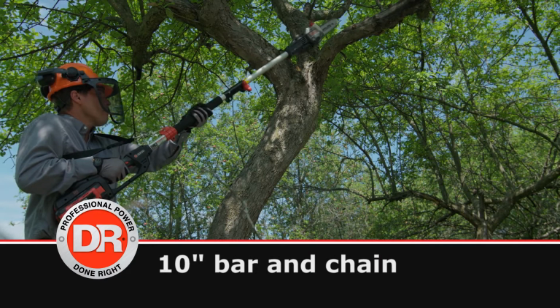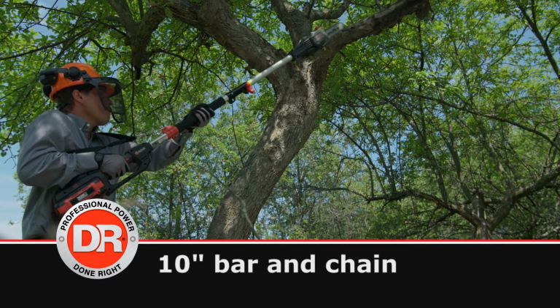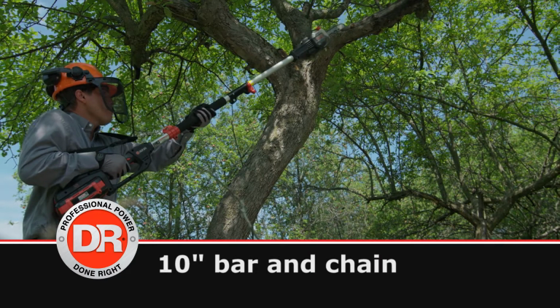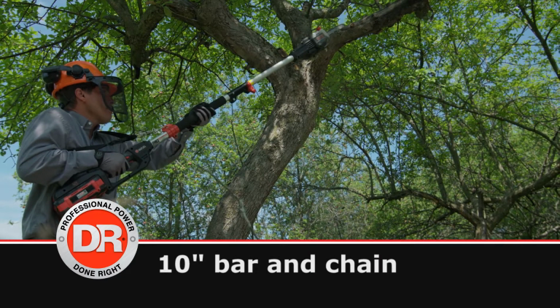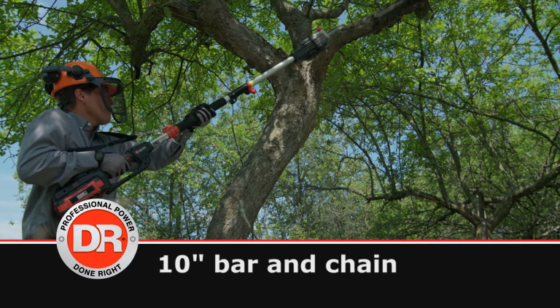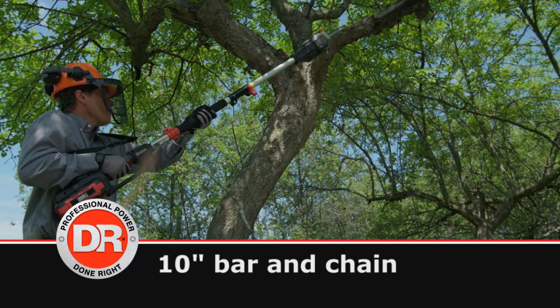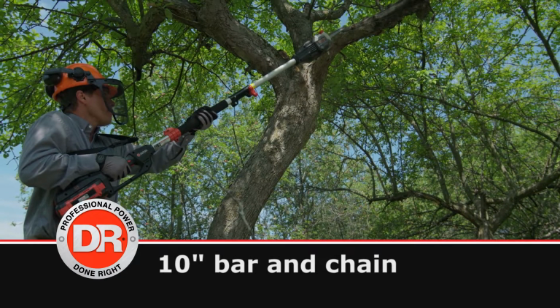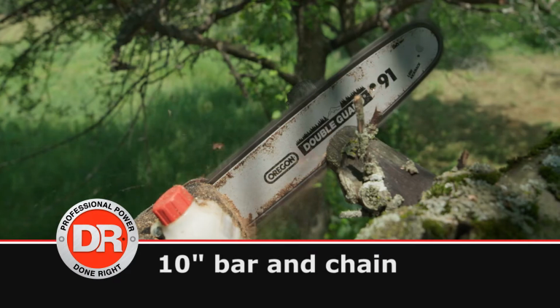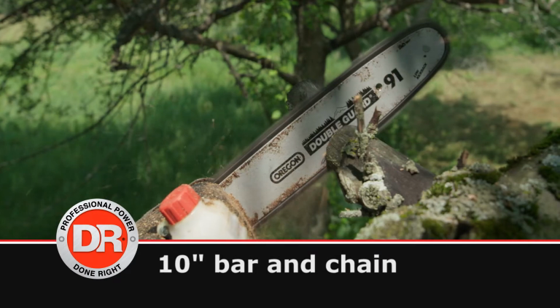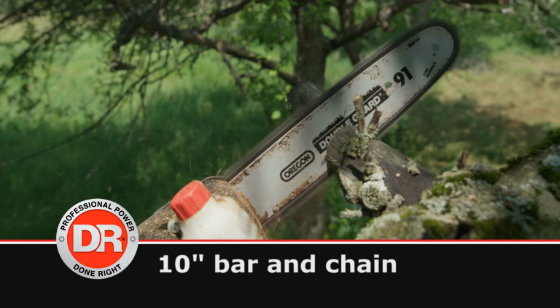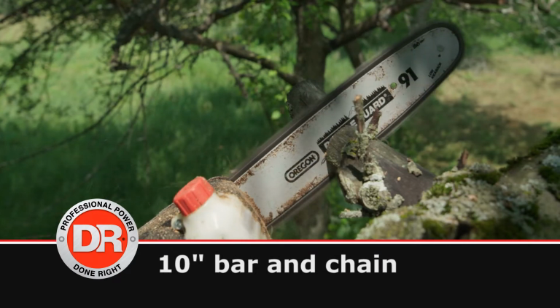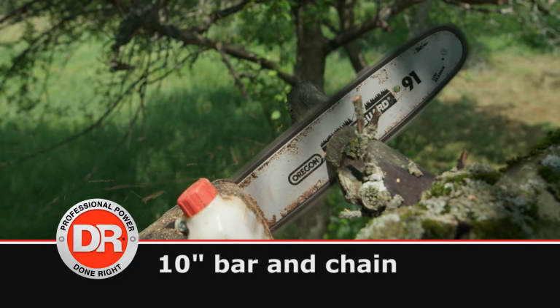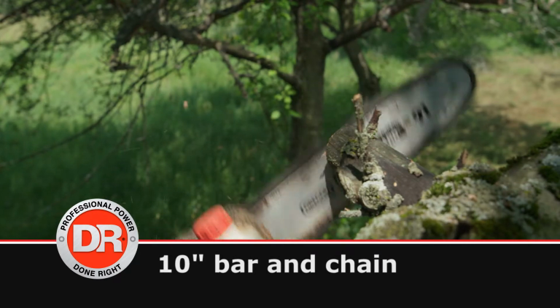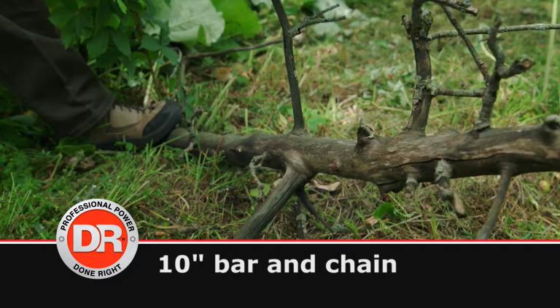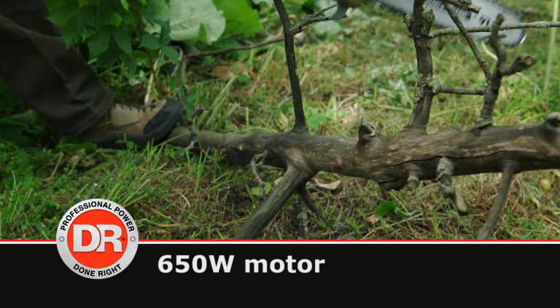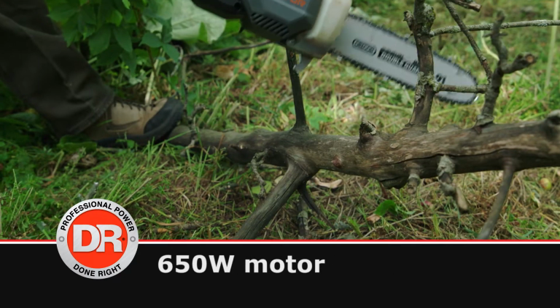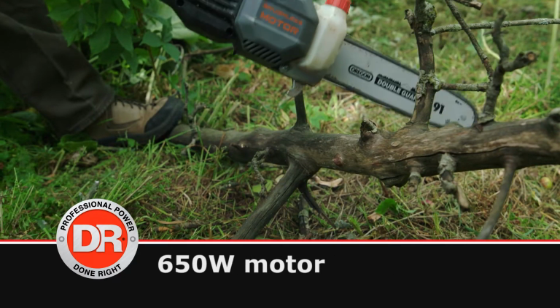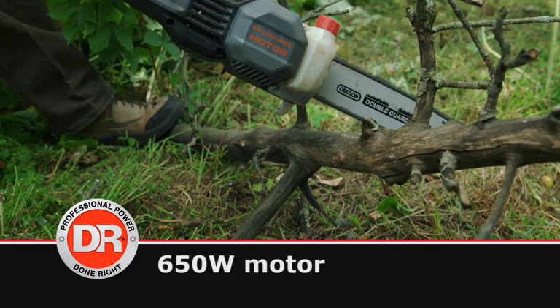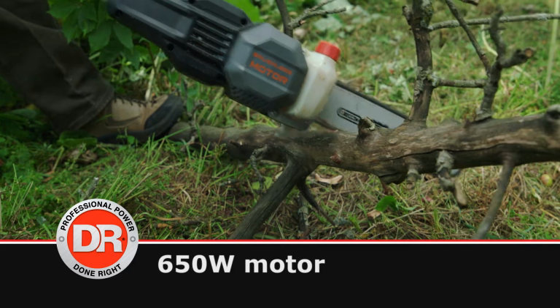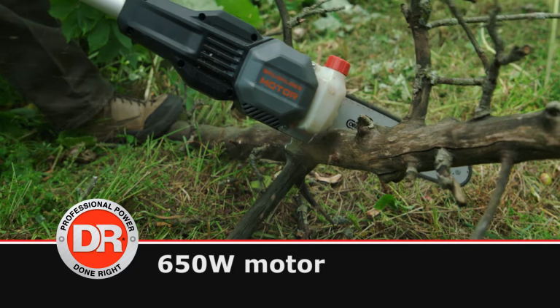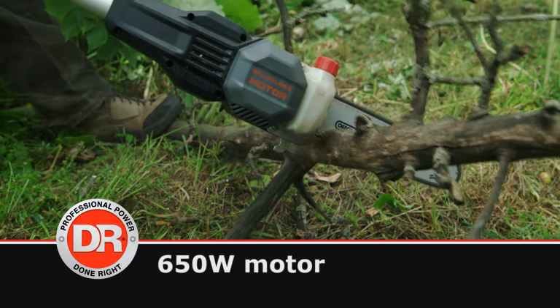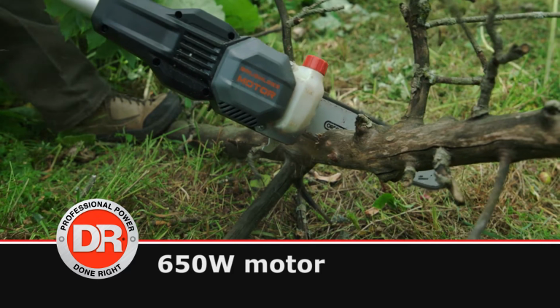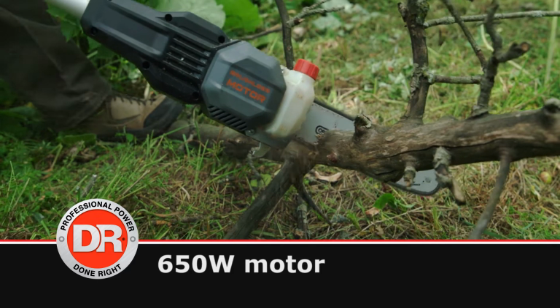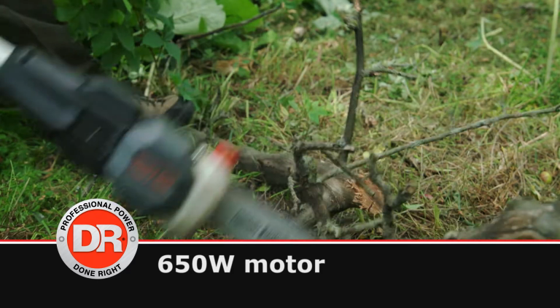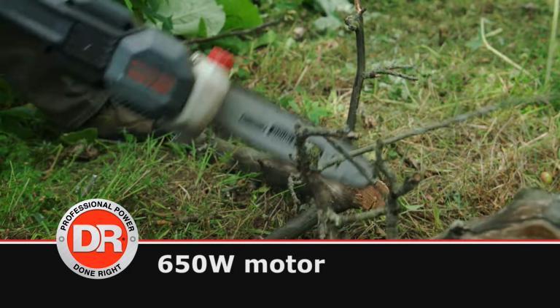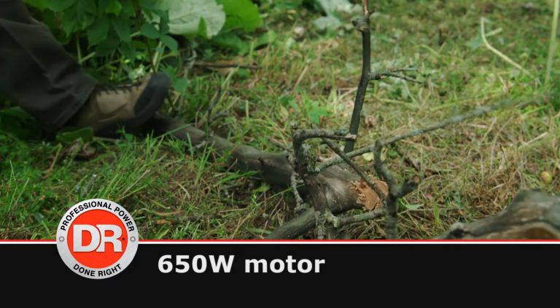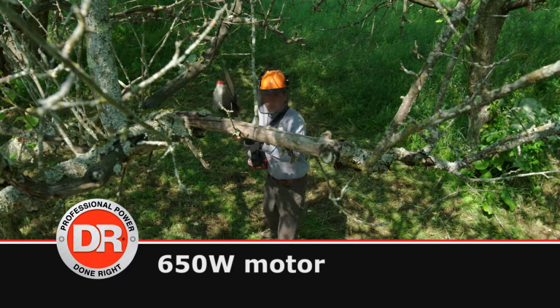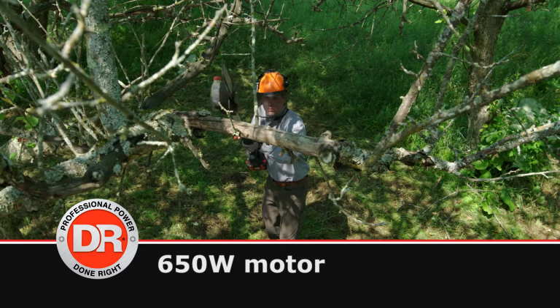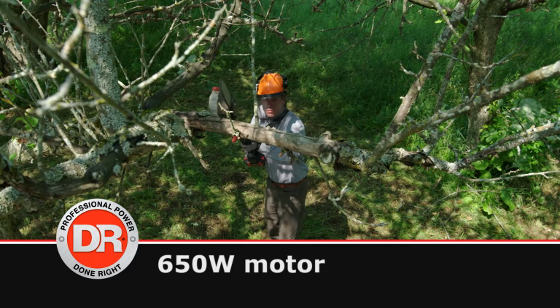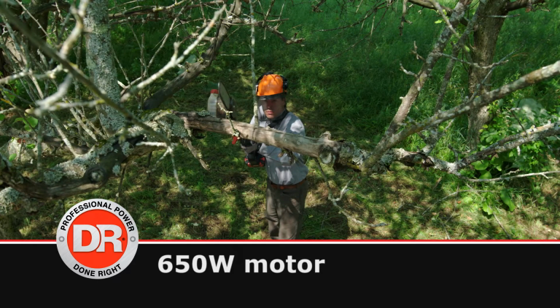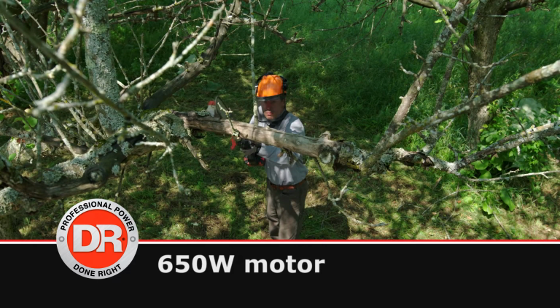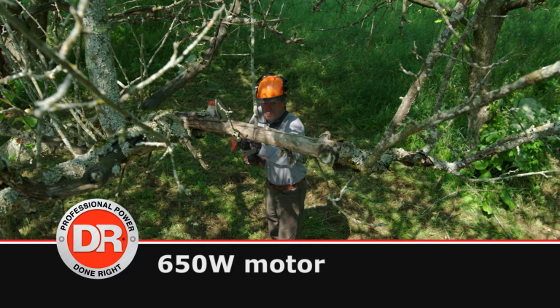The DR Pro has a 10-inch Oregon bar and chain and a 650-watt brushless motor that can handle big branches with ease.